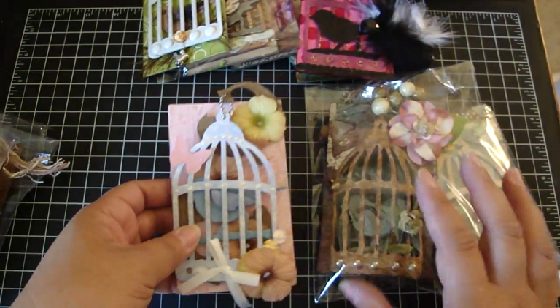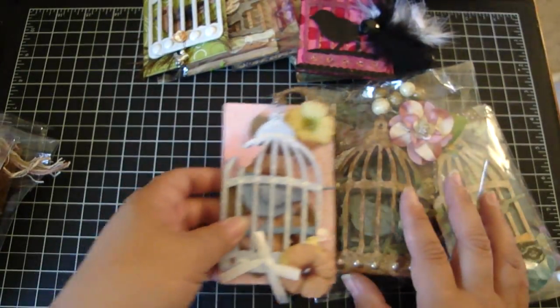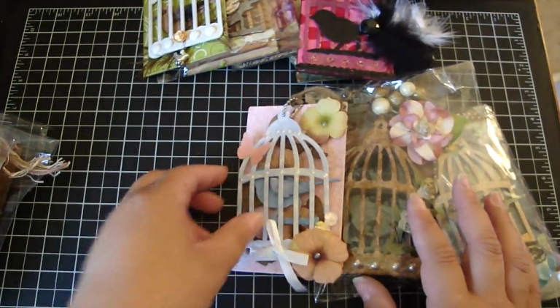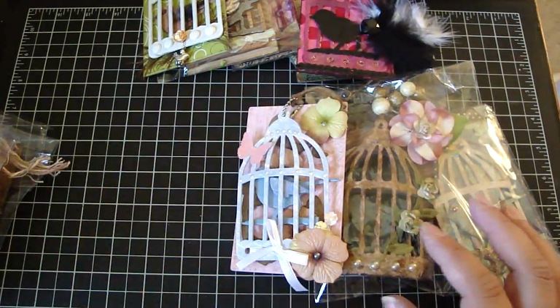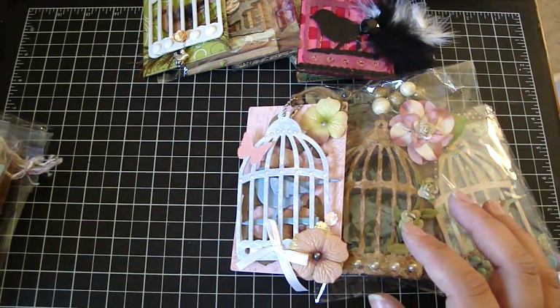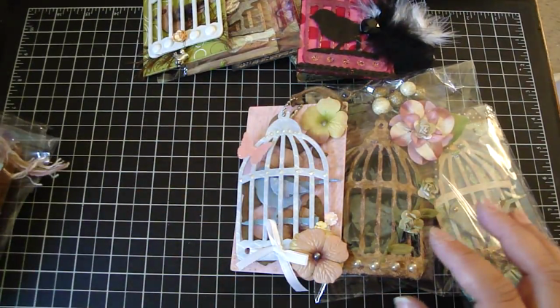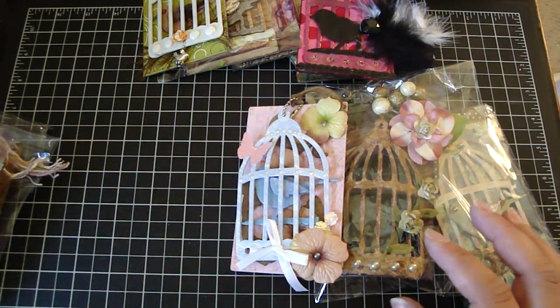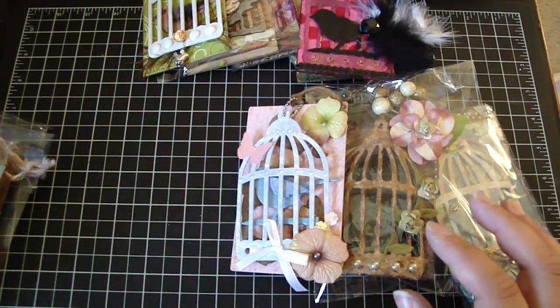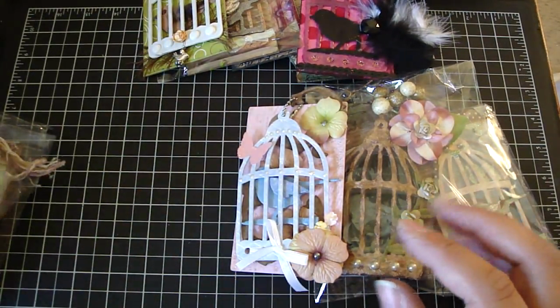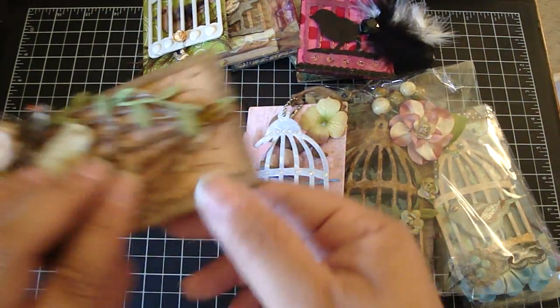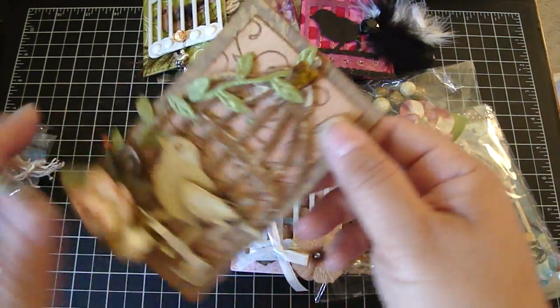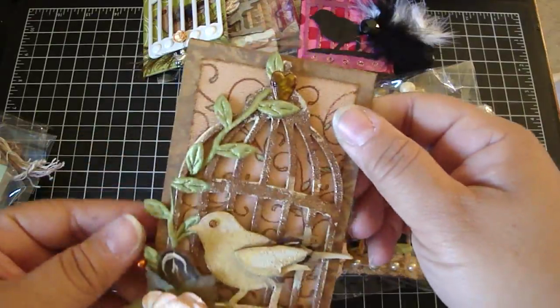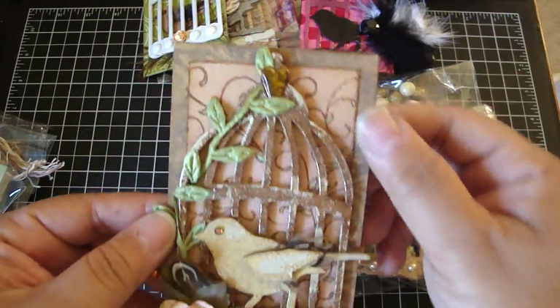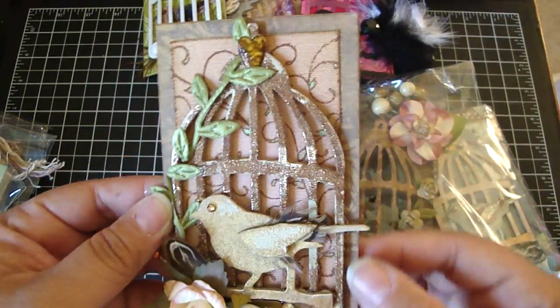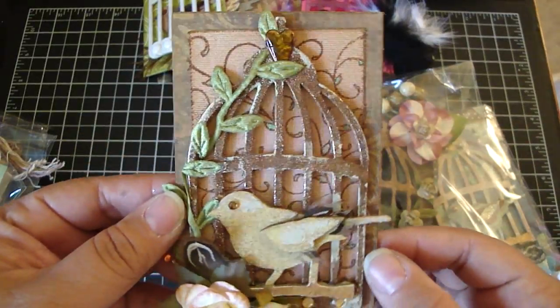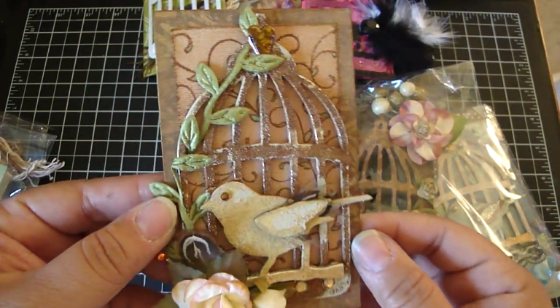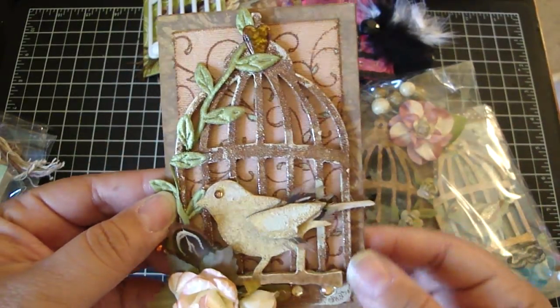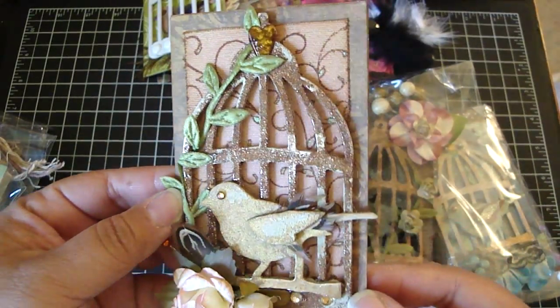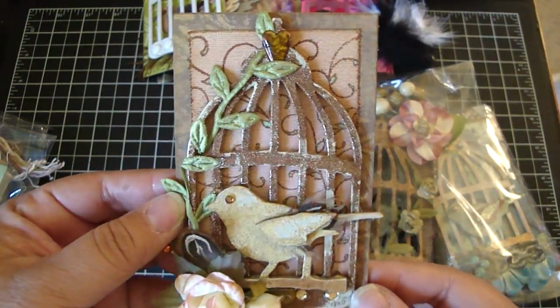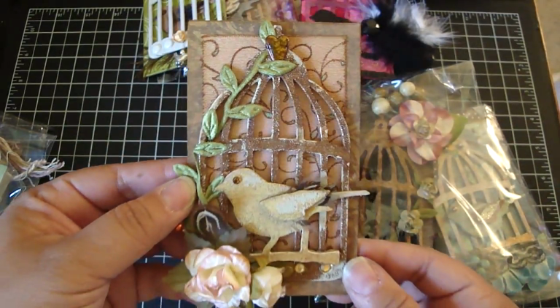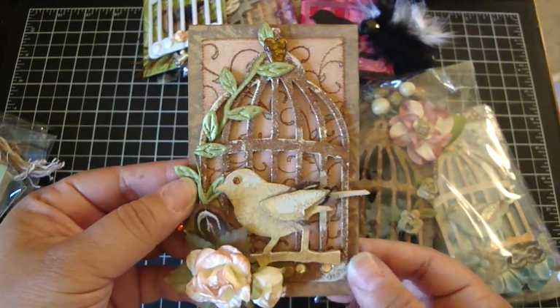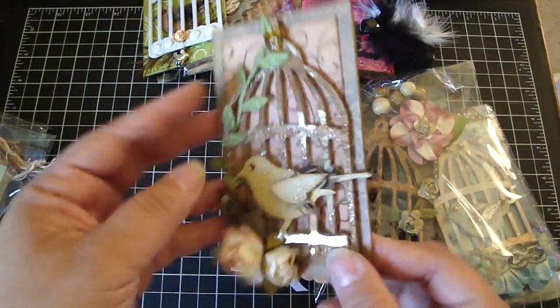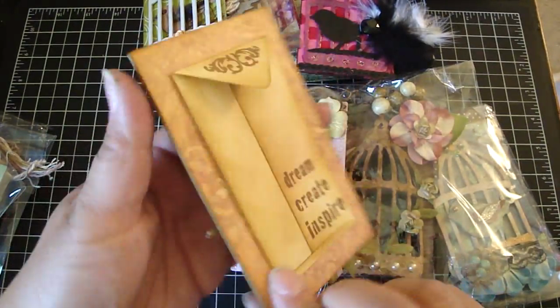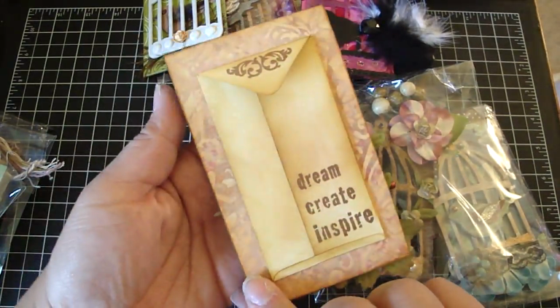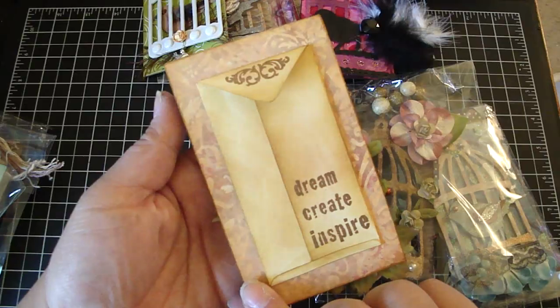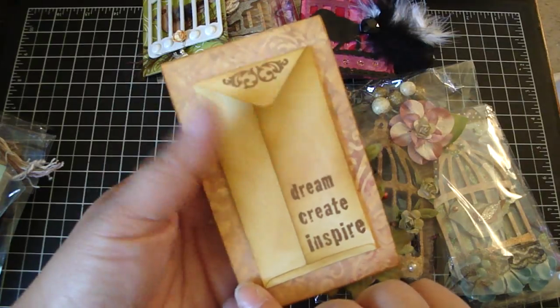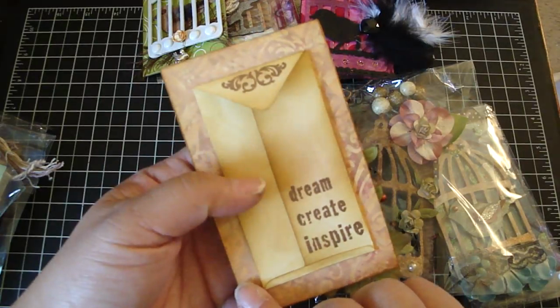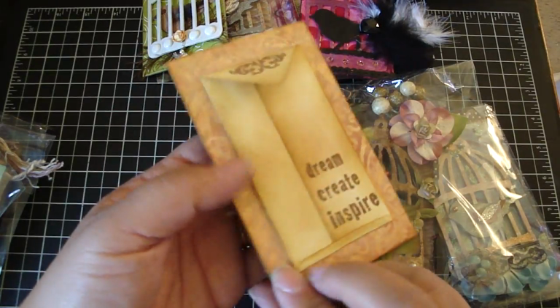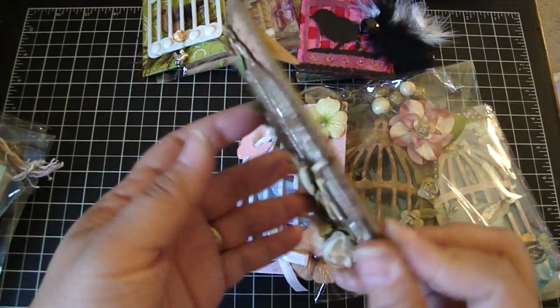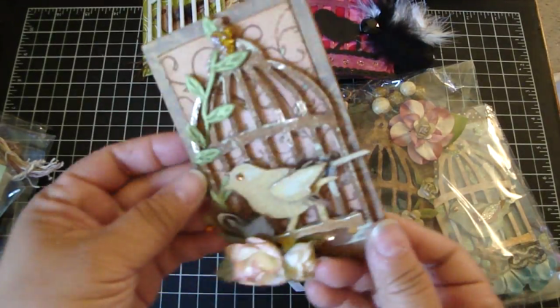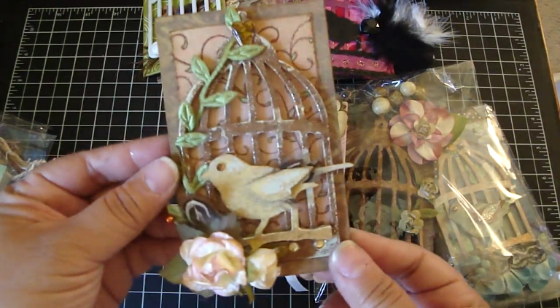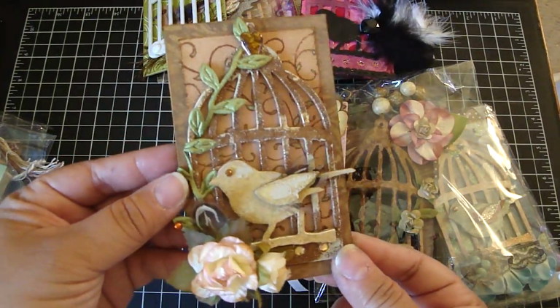And this one is from Tina. Really pretty. Love the coloring and everything on this. Really beautiful. She has an envelope here and information in the envelope.